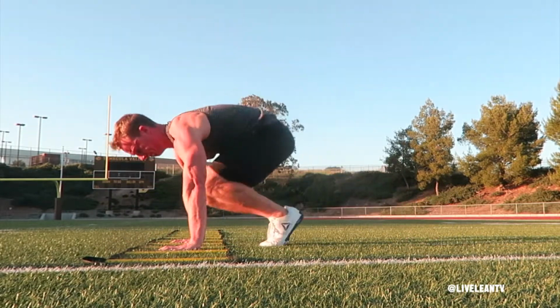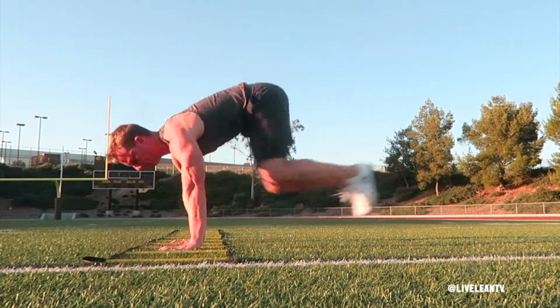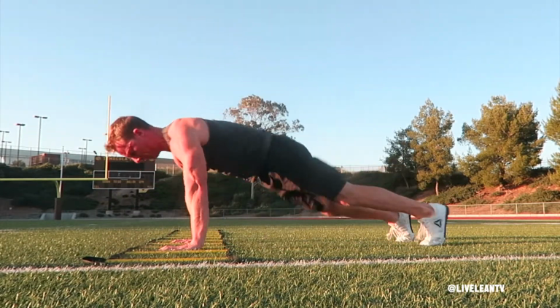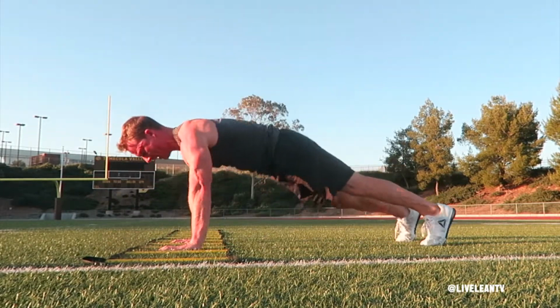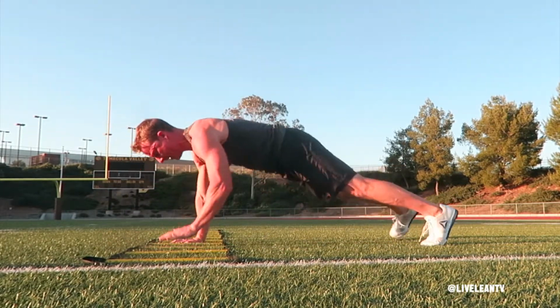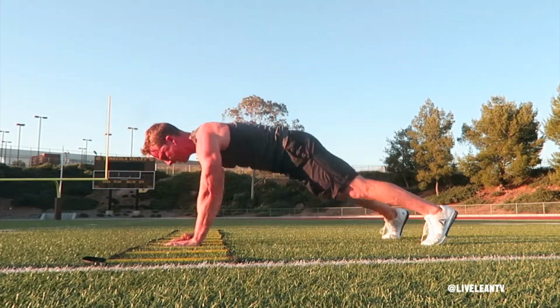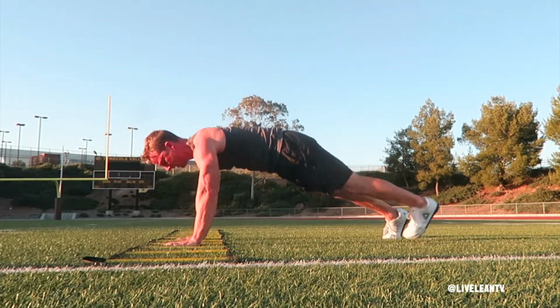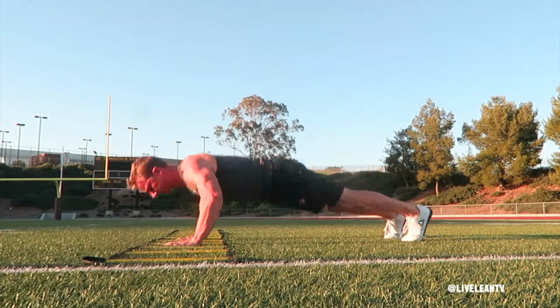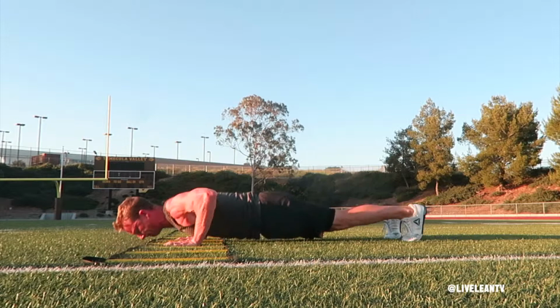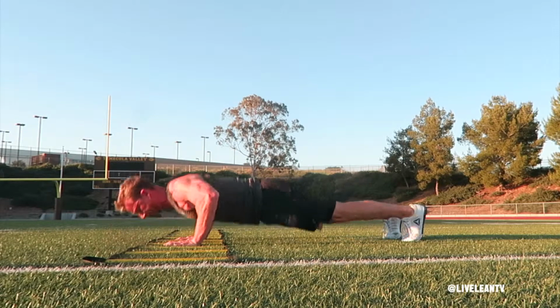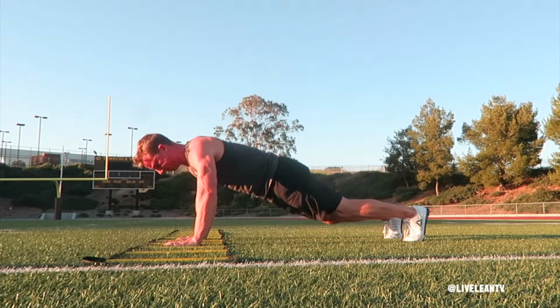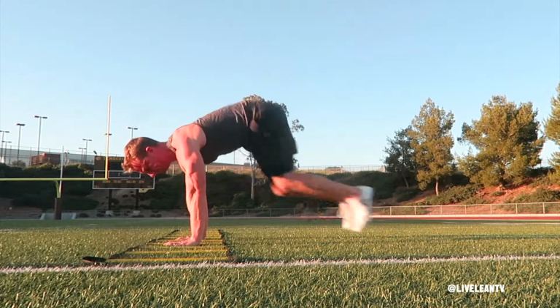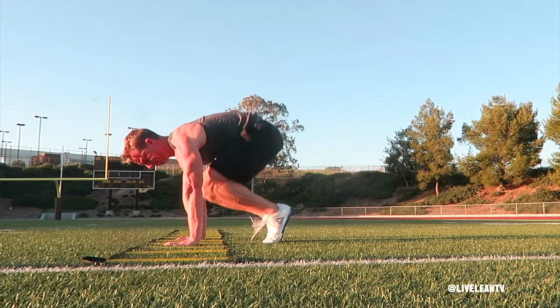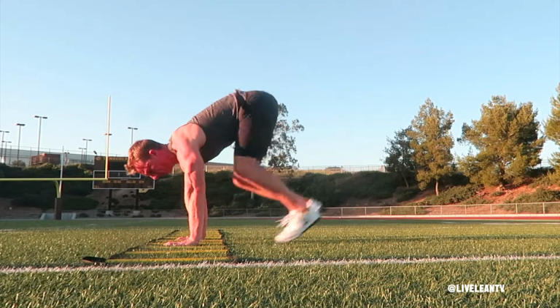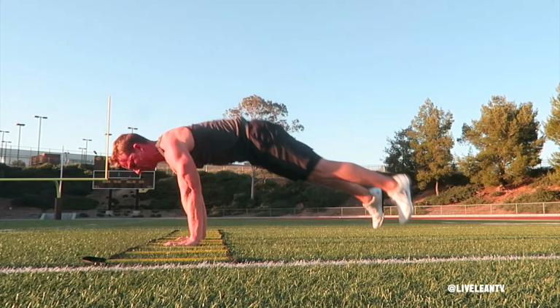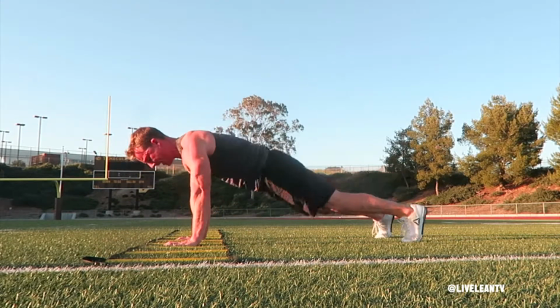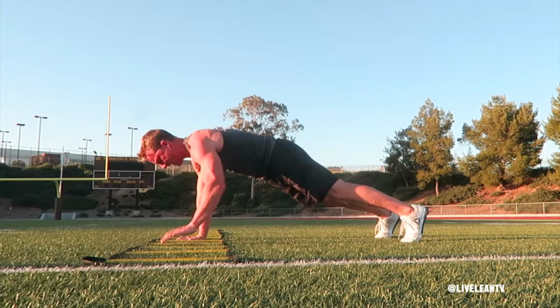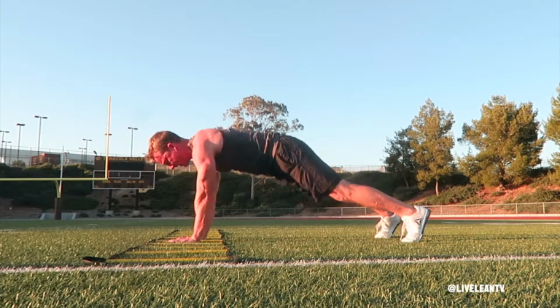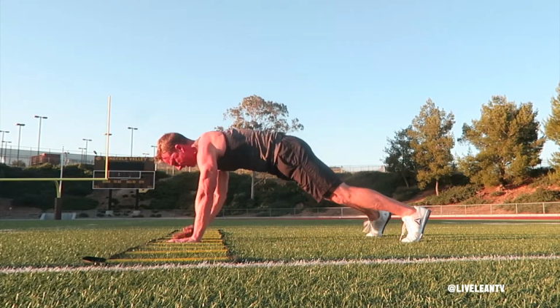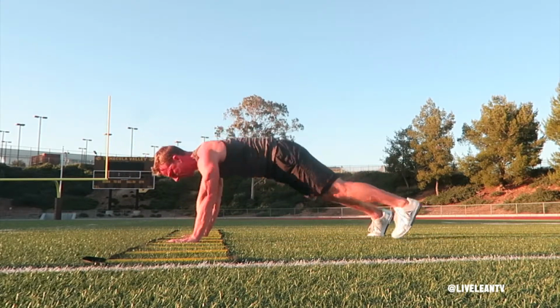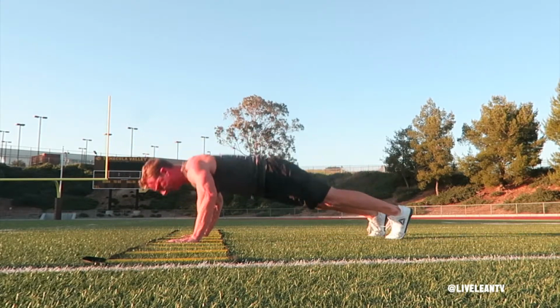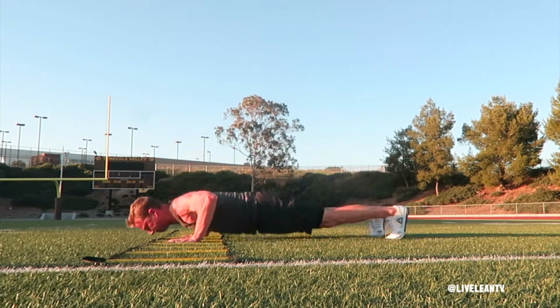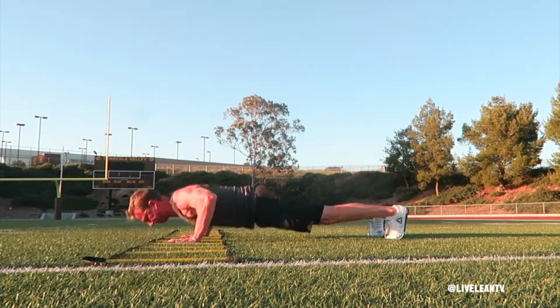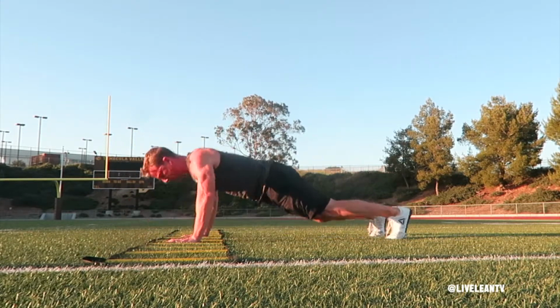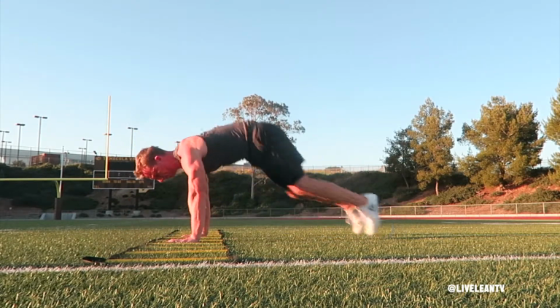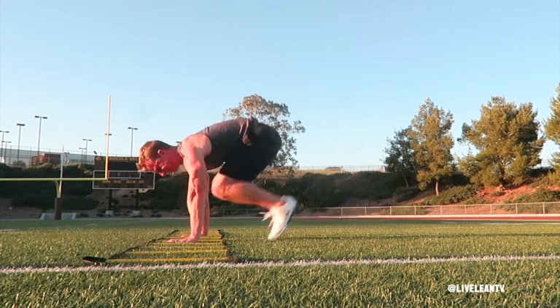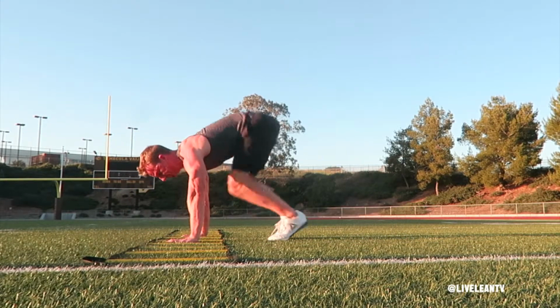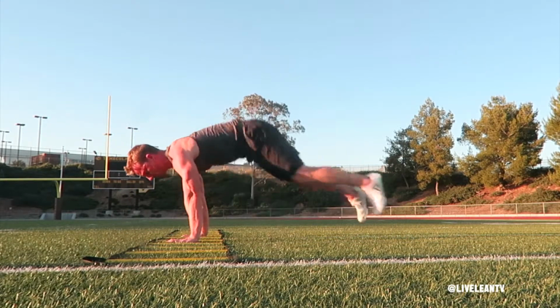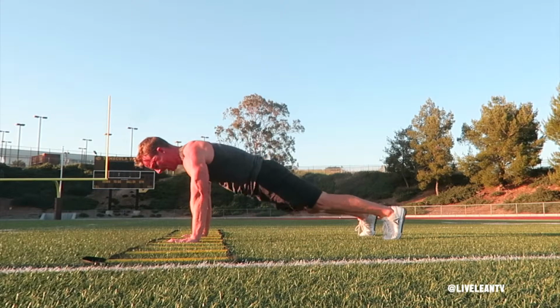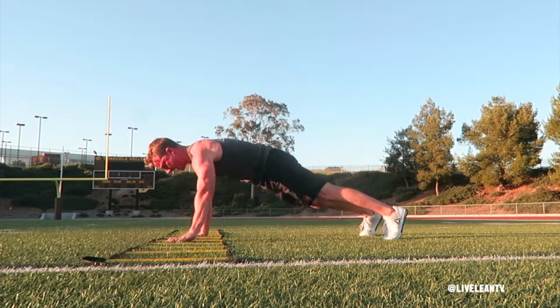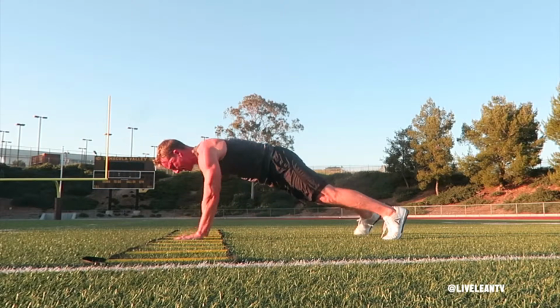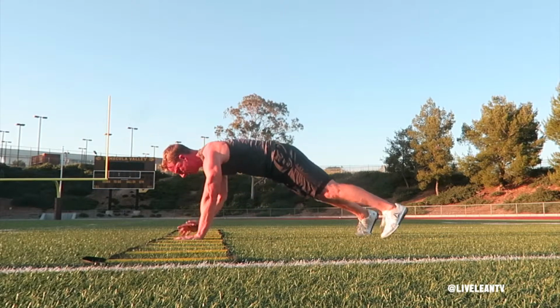As you get to the top of the push-up, complete a plank knee tuck by hopping both feet in to bring your knees towards your chest. Immediately hop both feet back to get into the straight arm plank position.